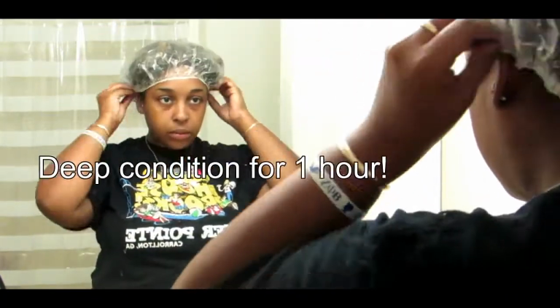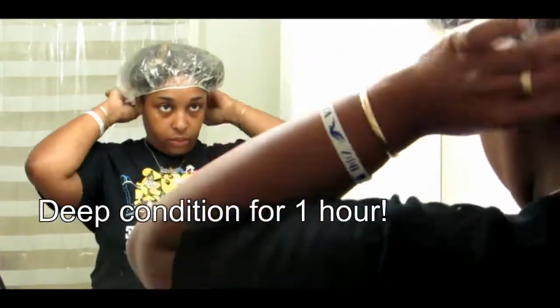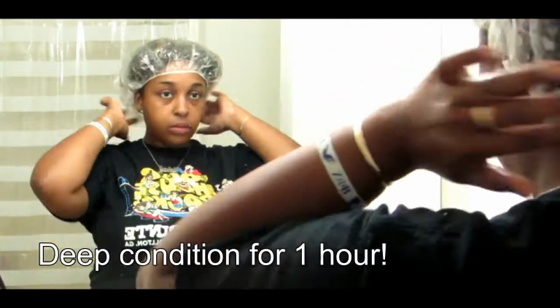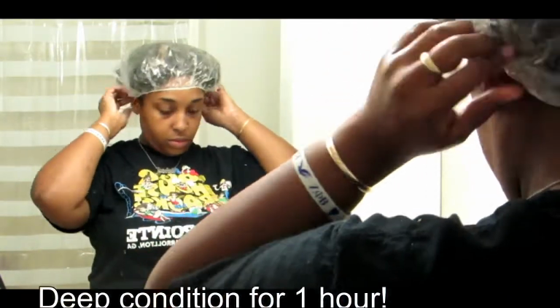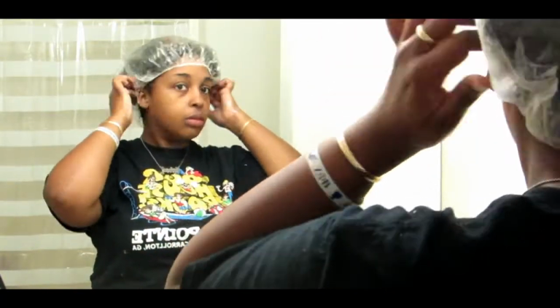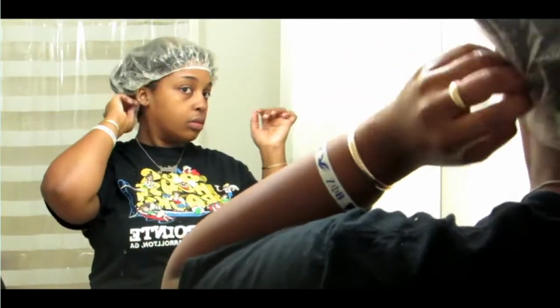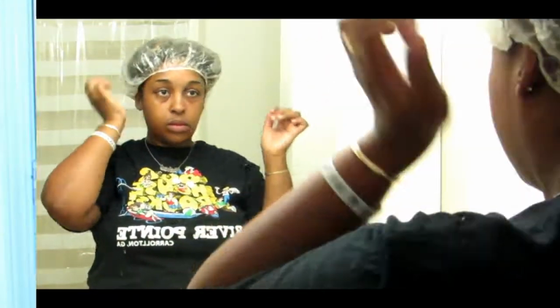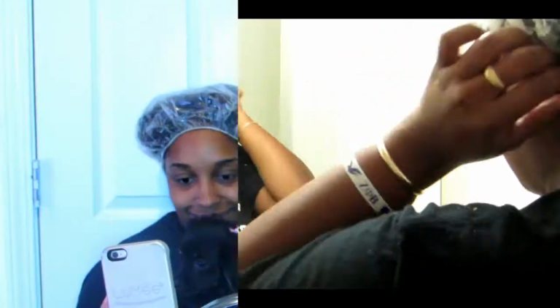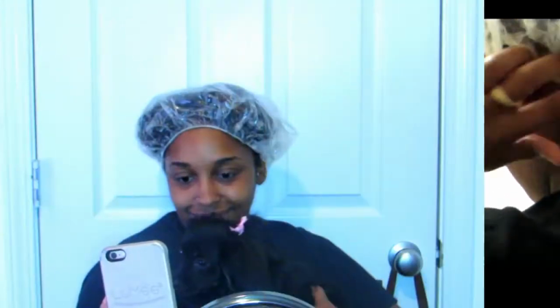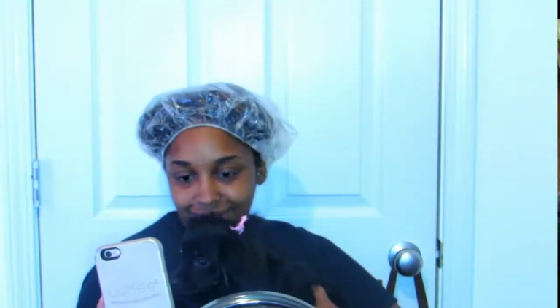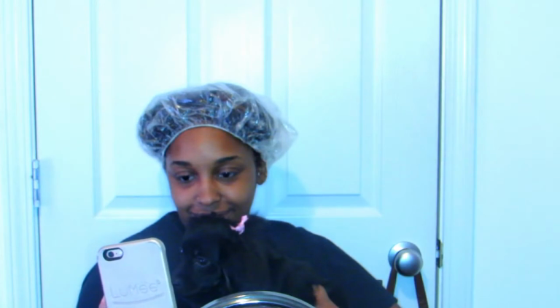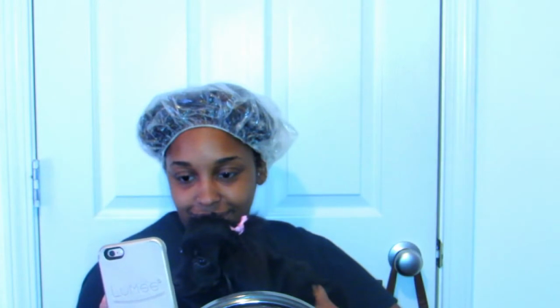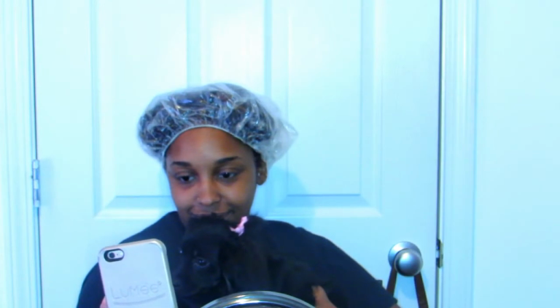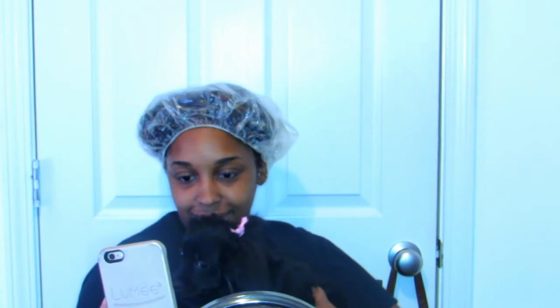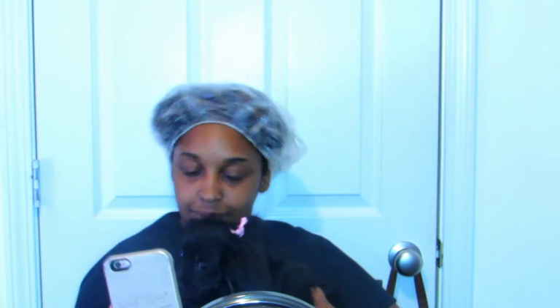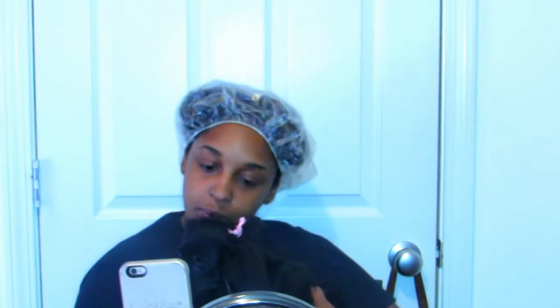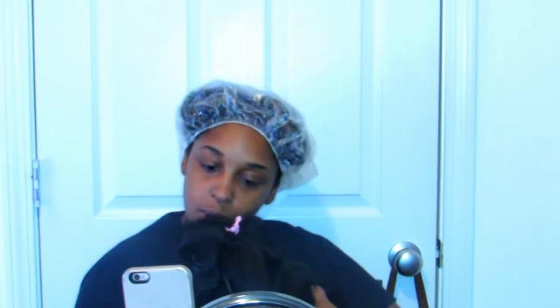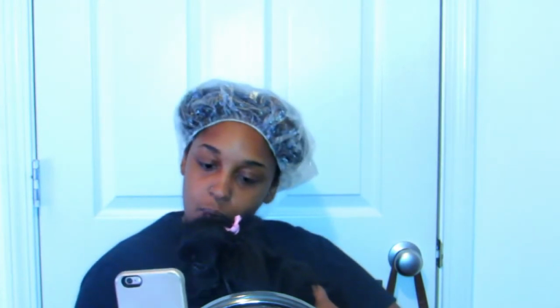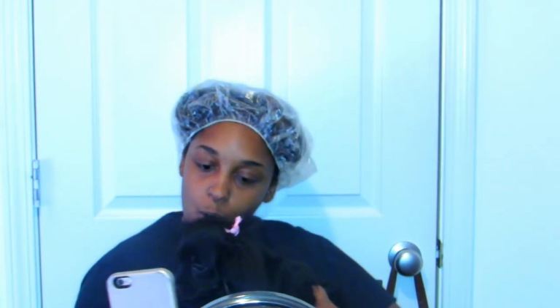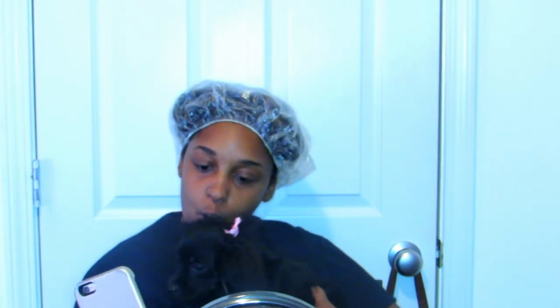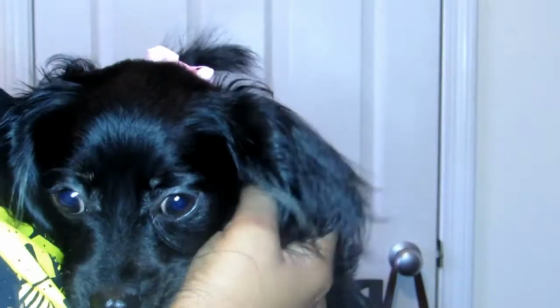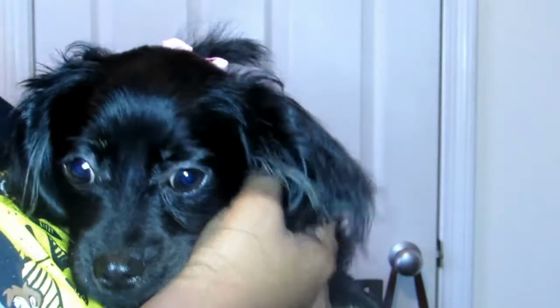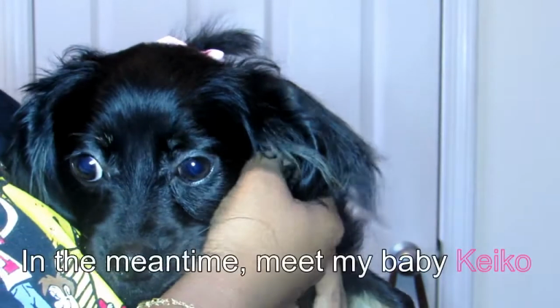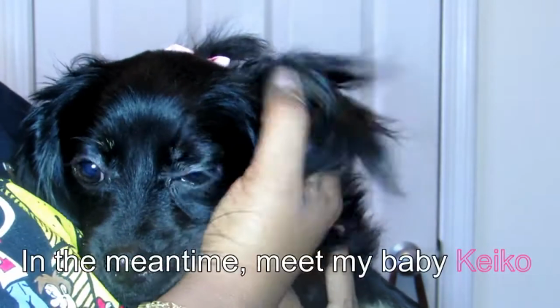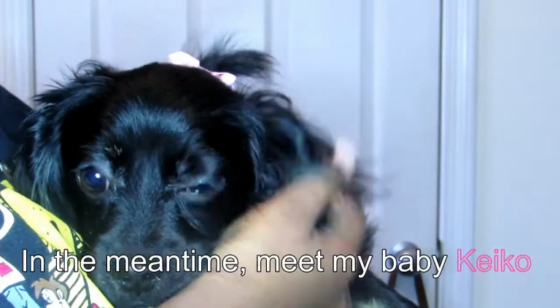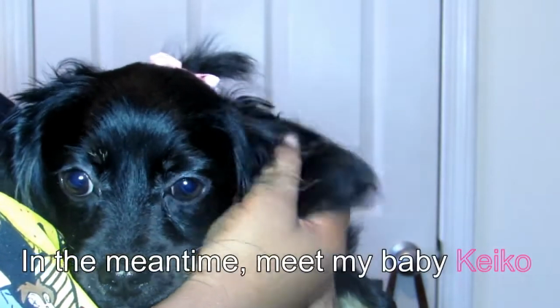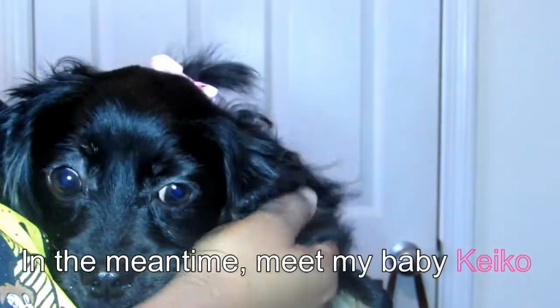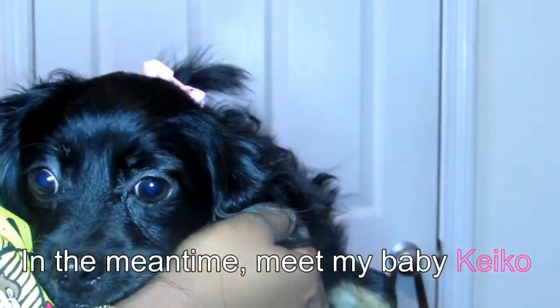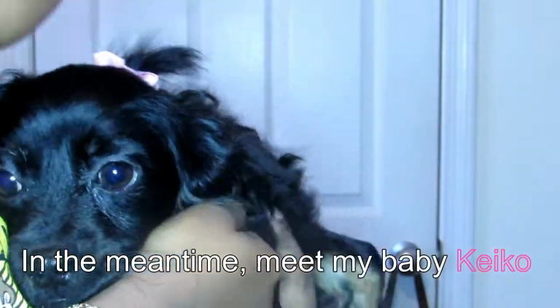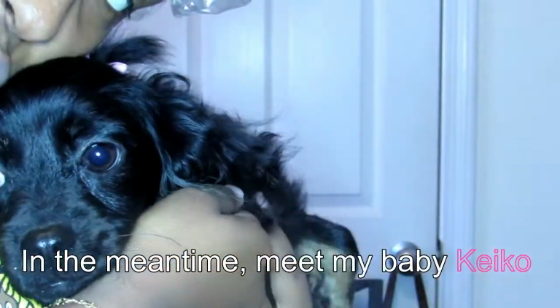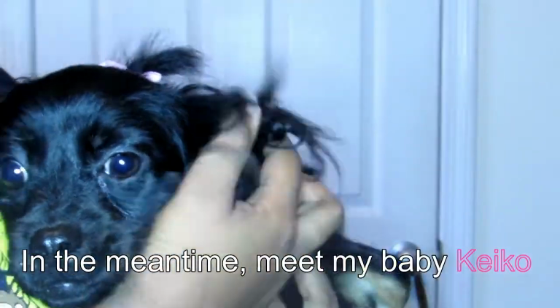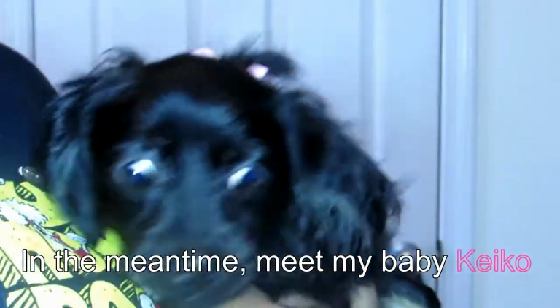In the meantime I'm going to introduce my puppy. This is my baby girl Kiko. She is six months old. She's so freaking cute — she wanted to get in the video so bad.